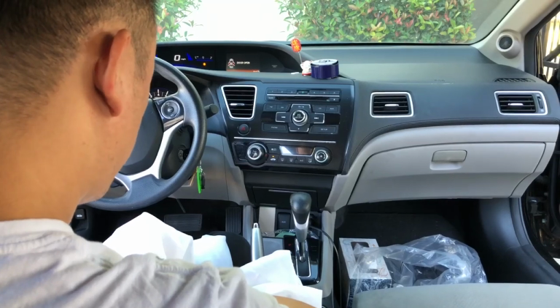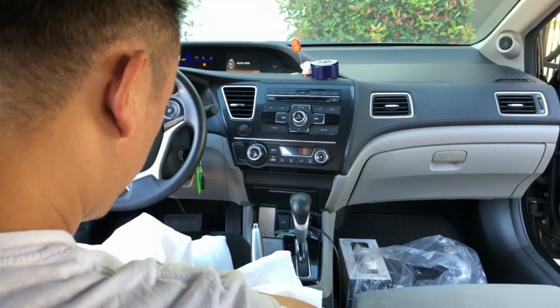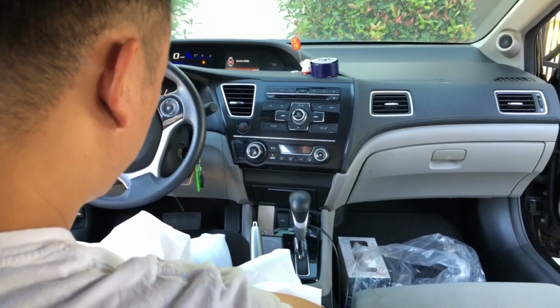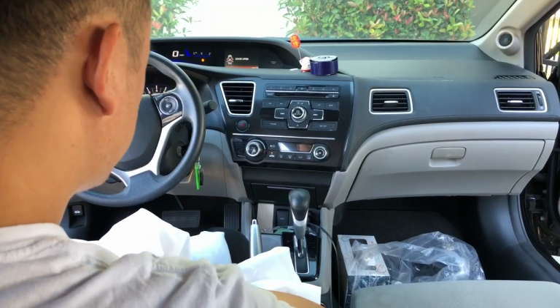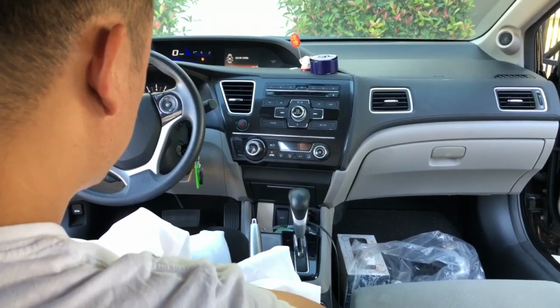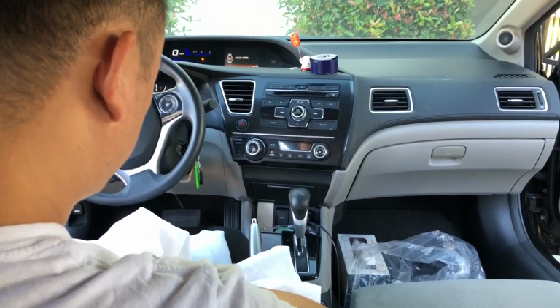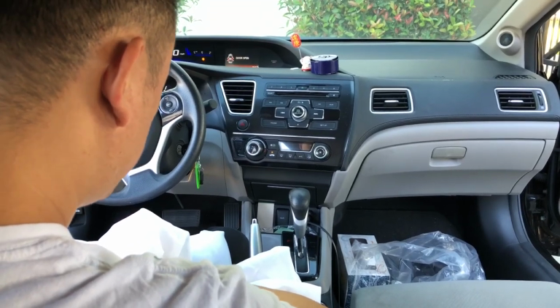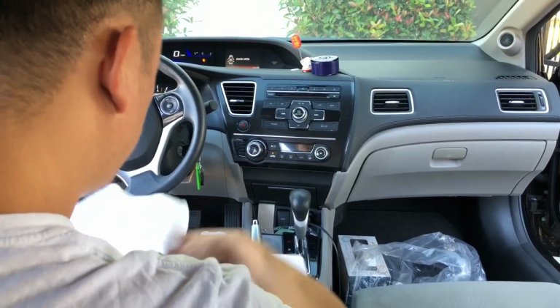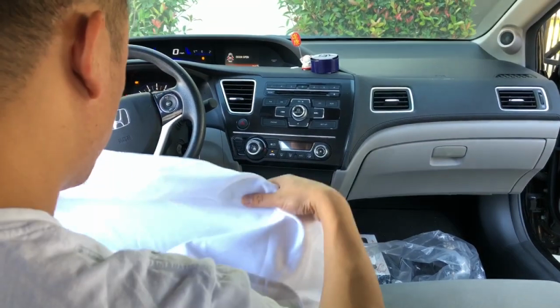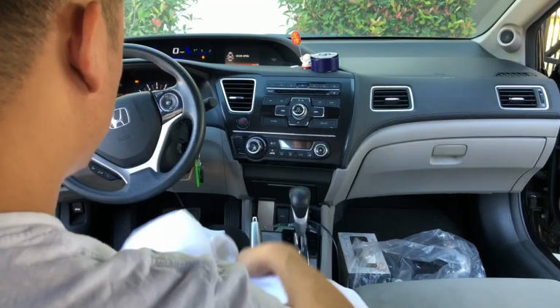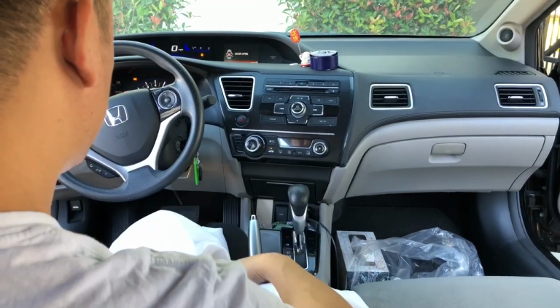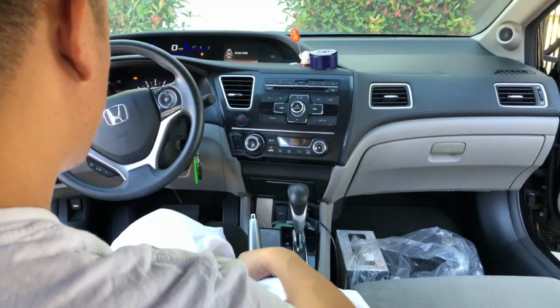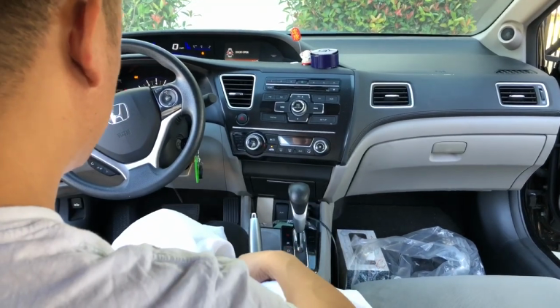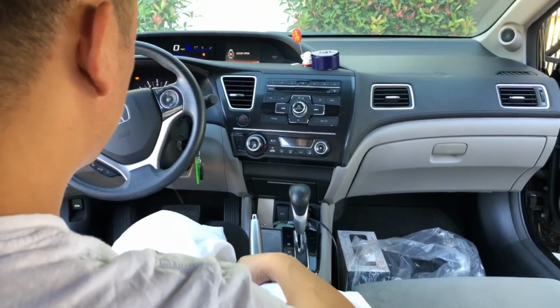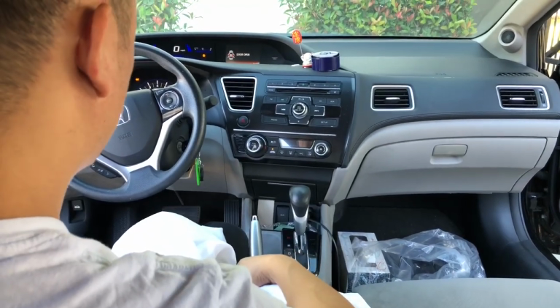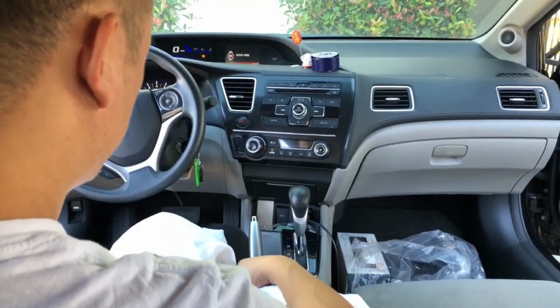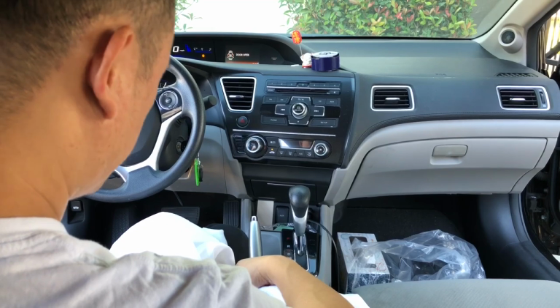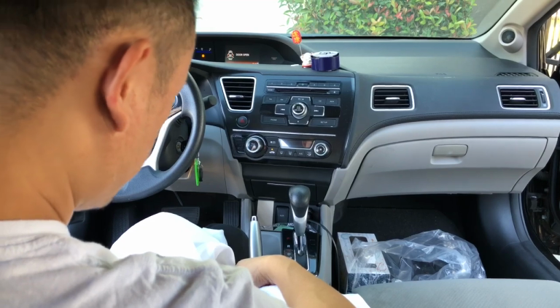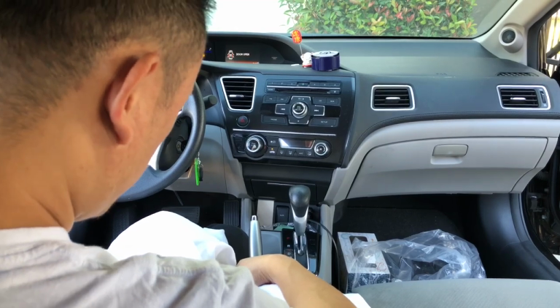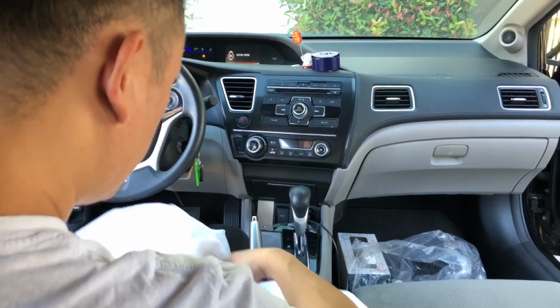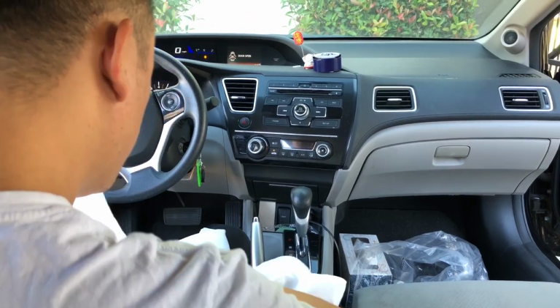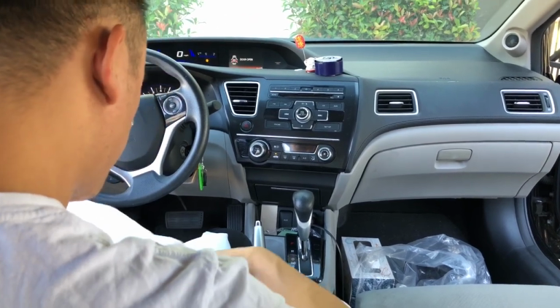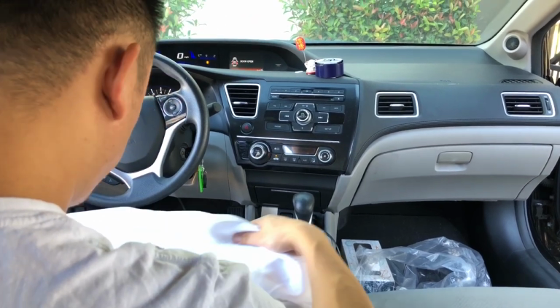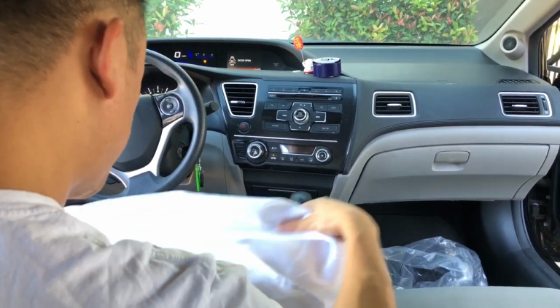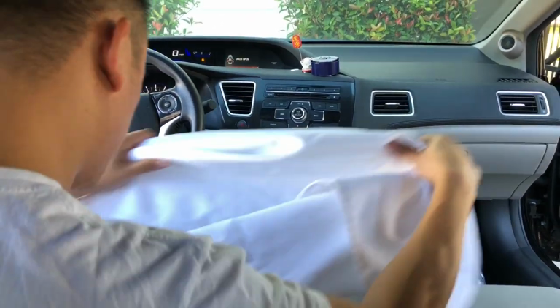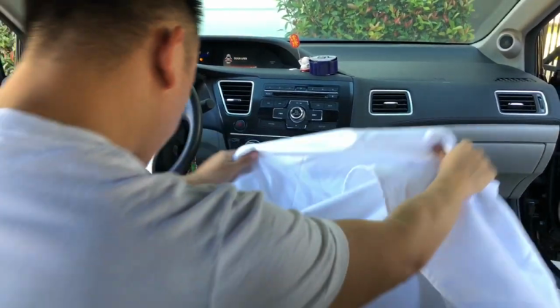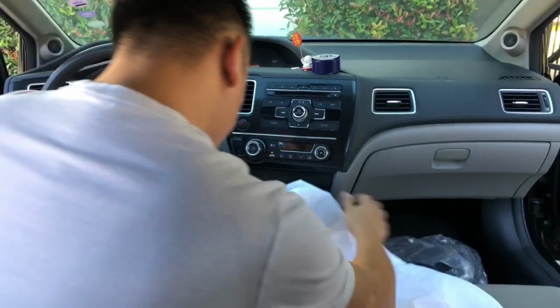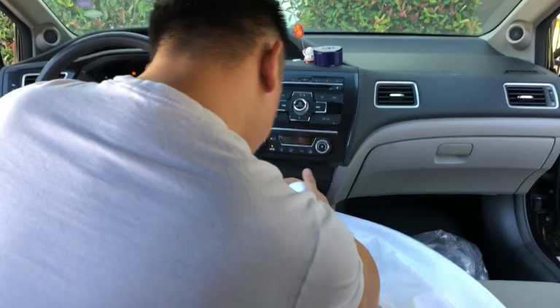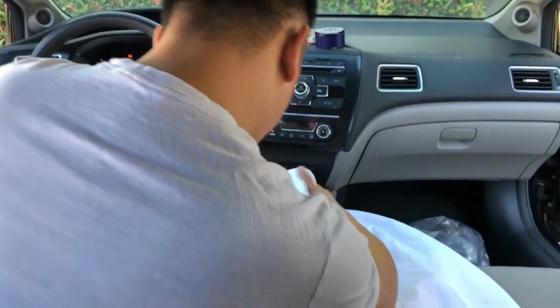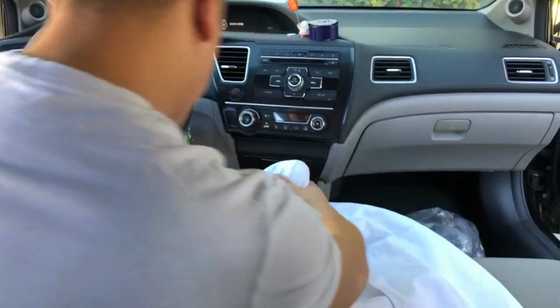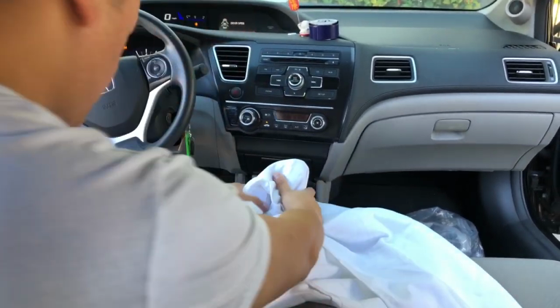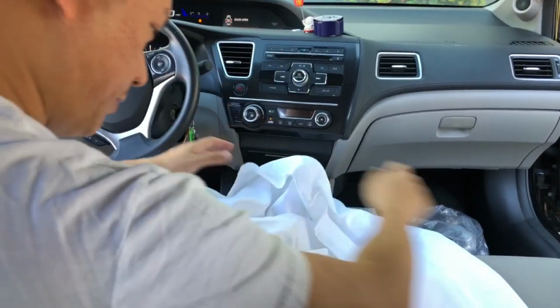We got a Honda Civic 2013 and we're going to remove the radio and do an all-Navi installation. First thing first, you got to cover all the parts so you don't scratch them.